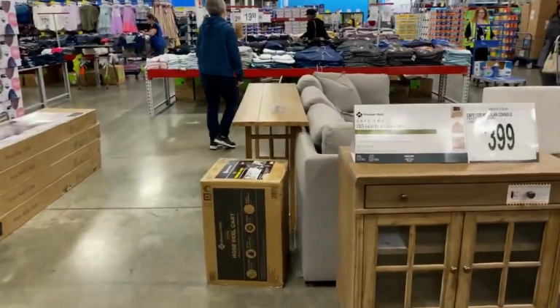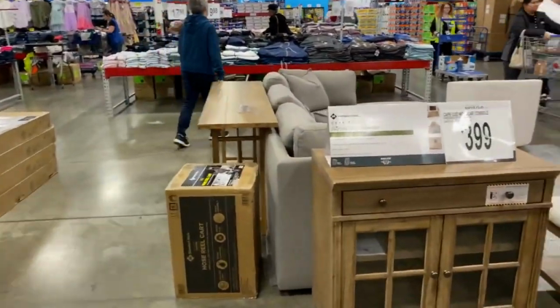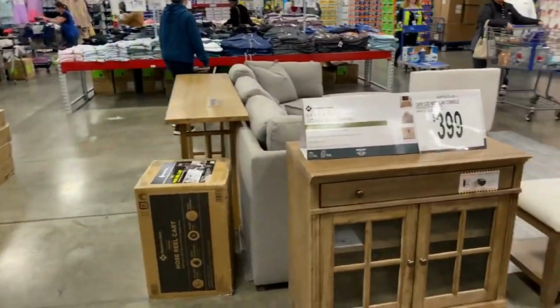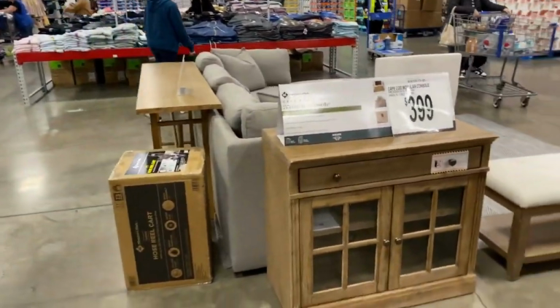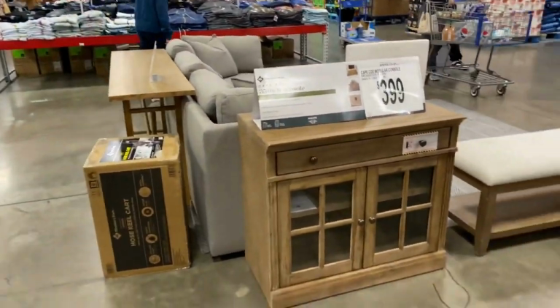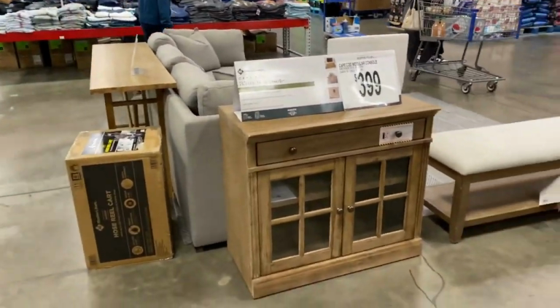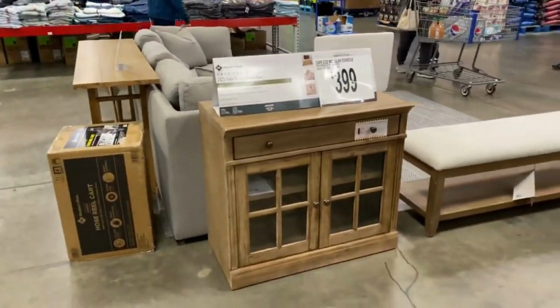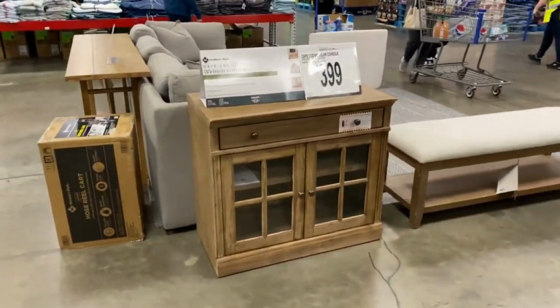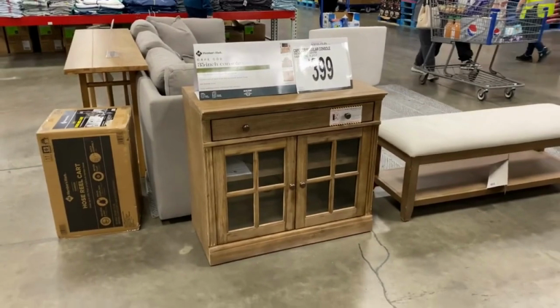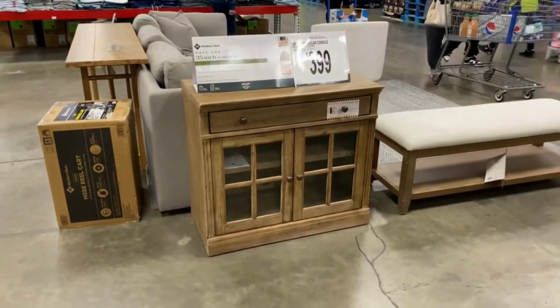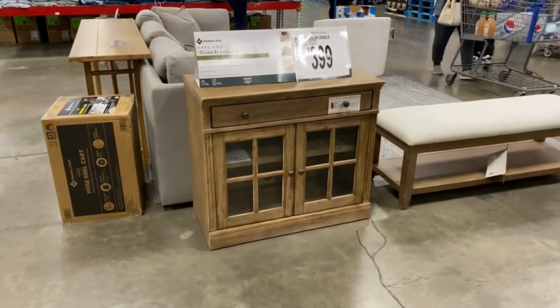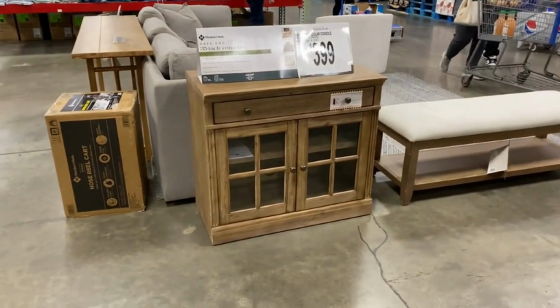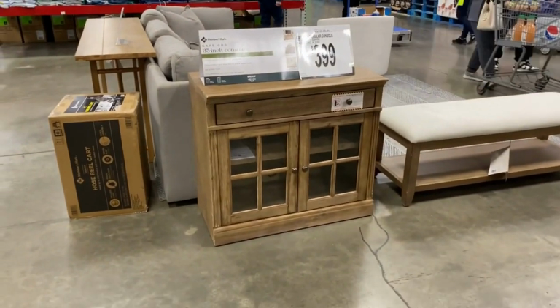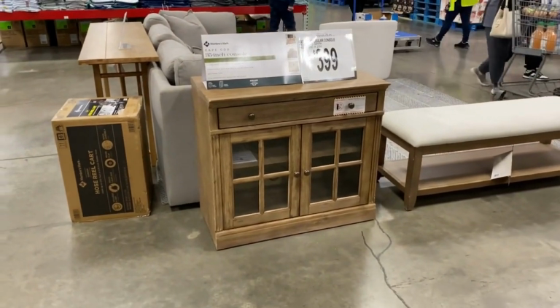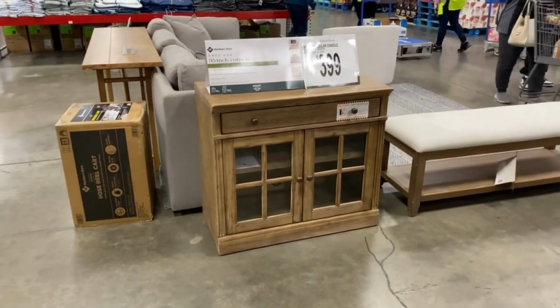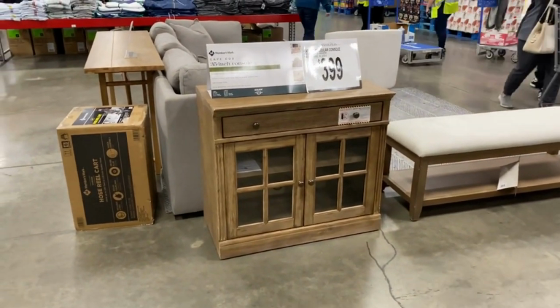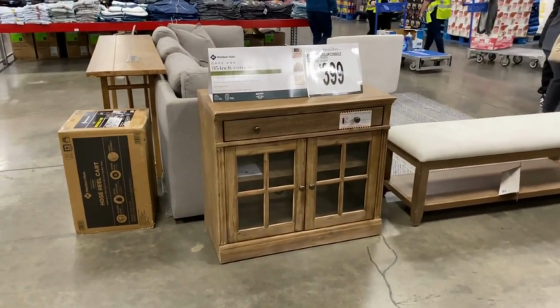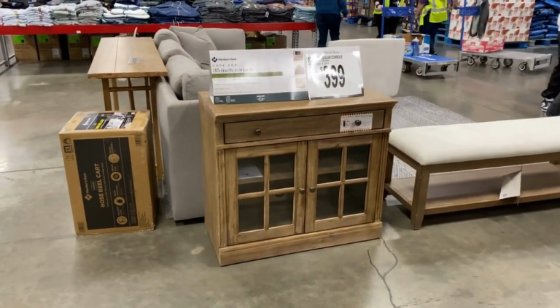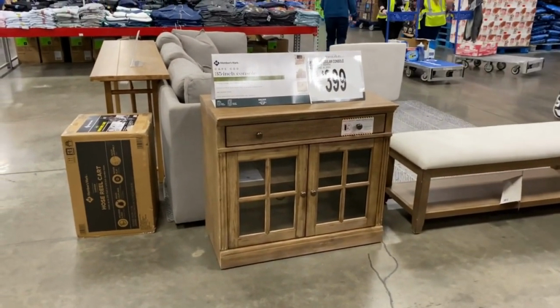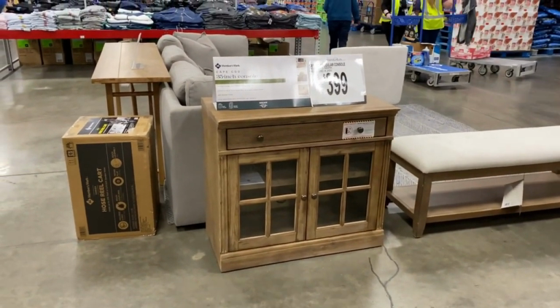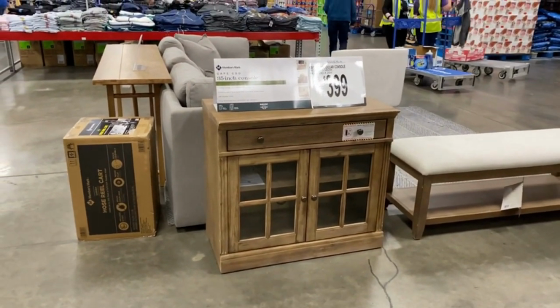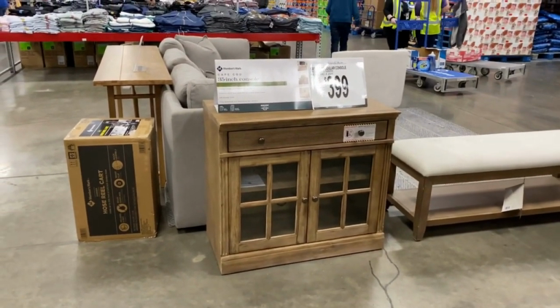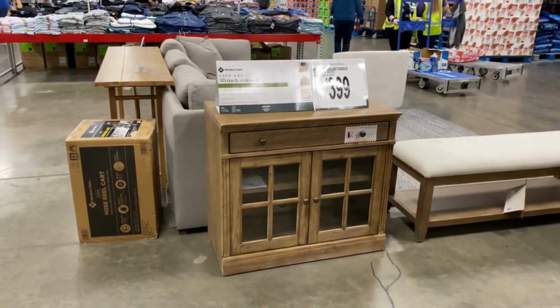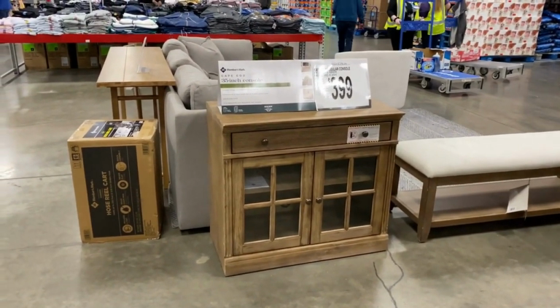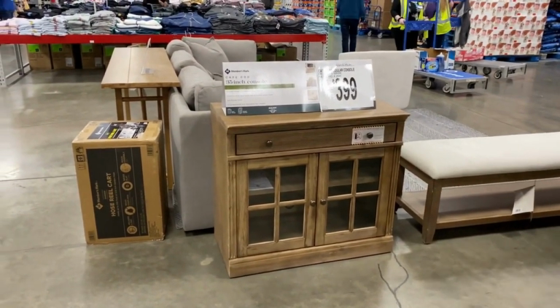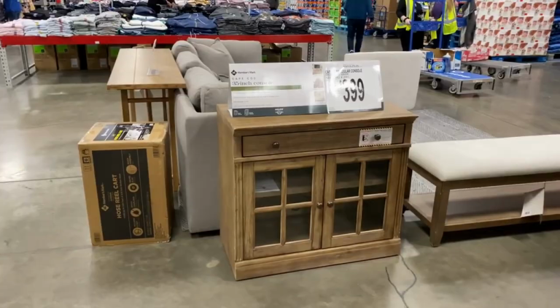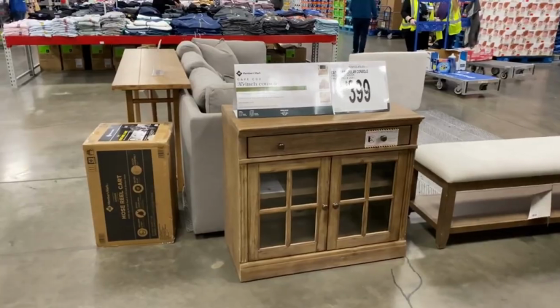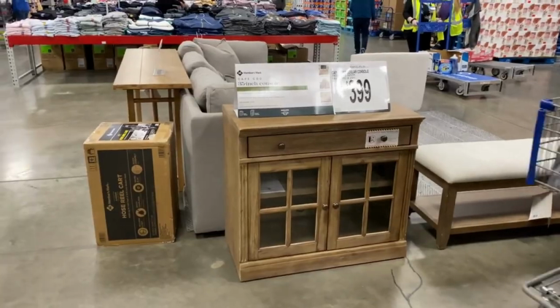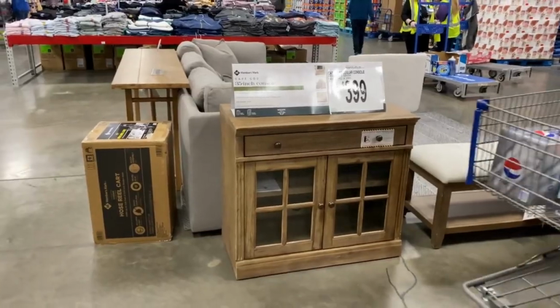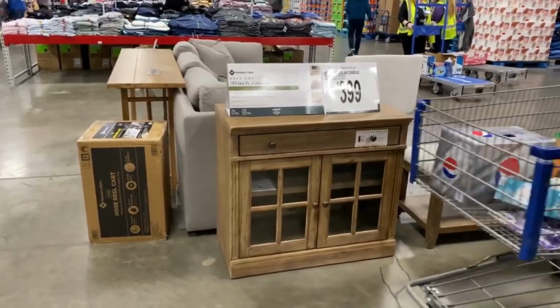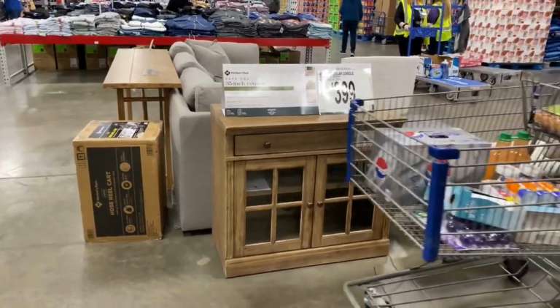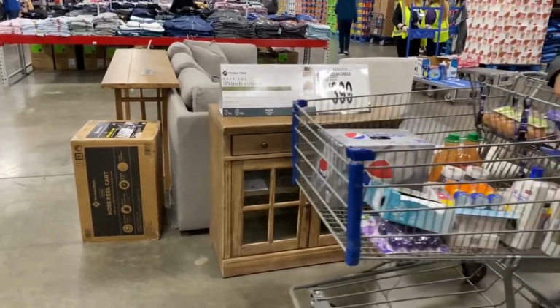A cute little console table here for $3.99 — two glass doors, 35 inch.